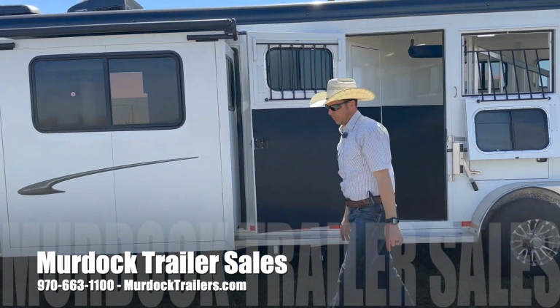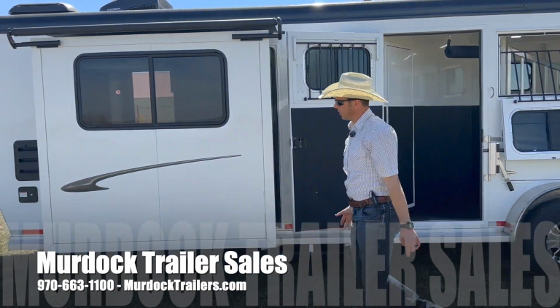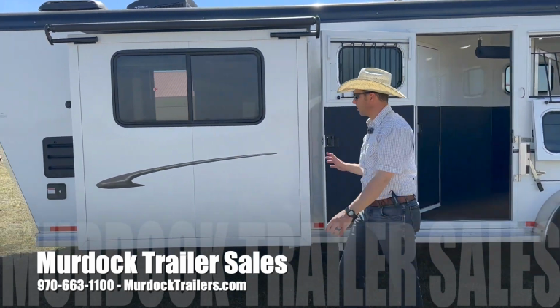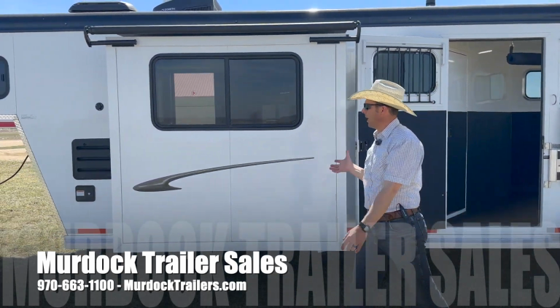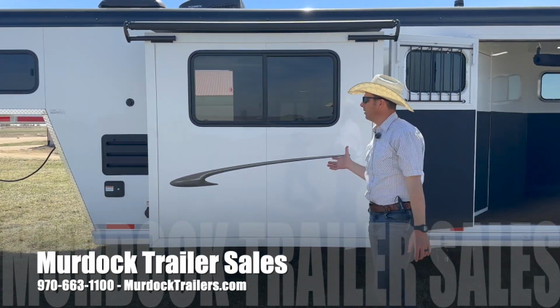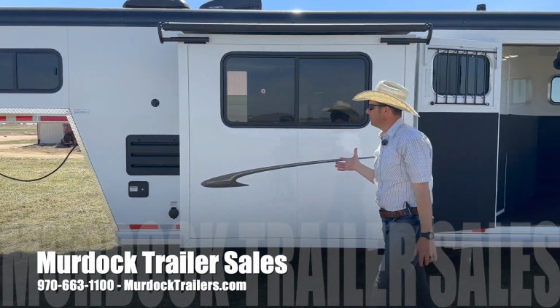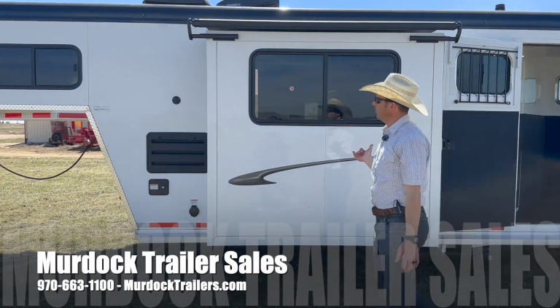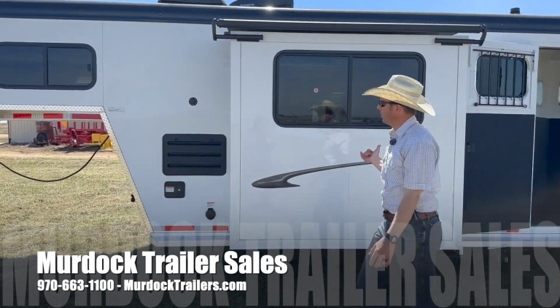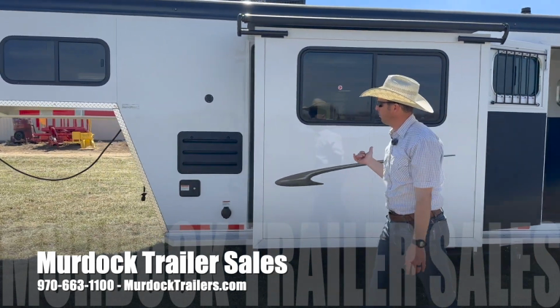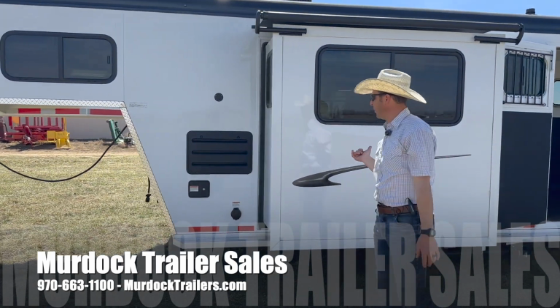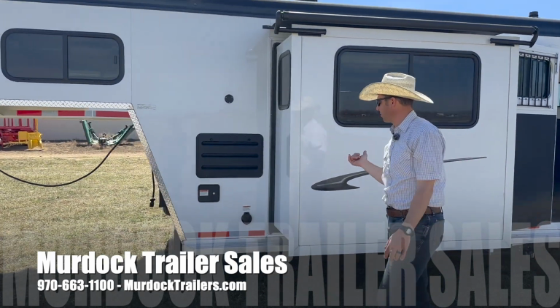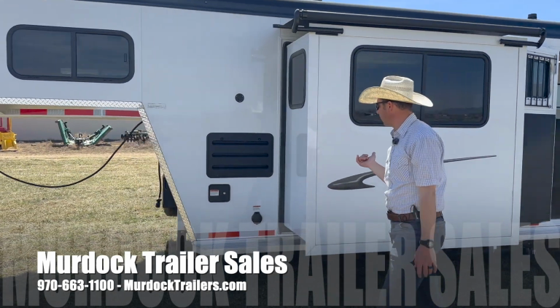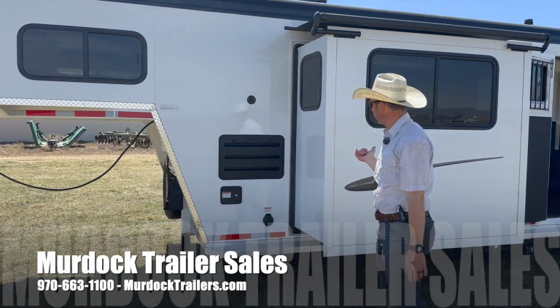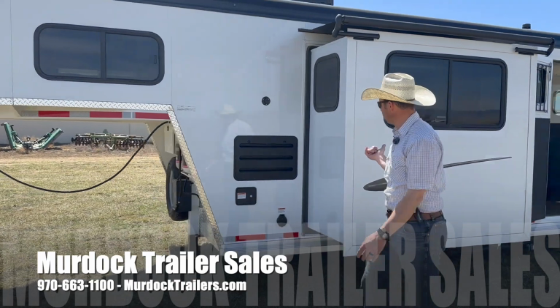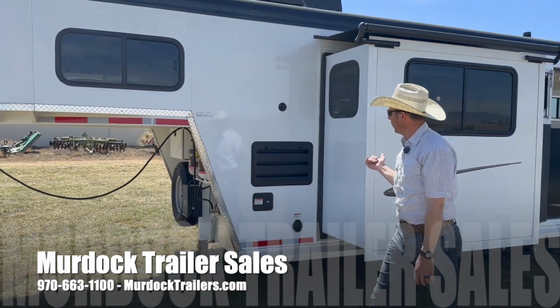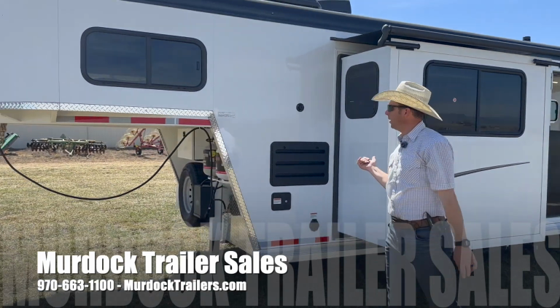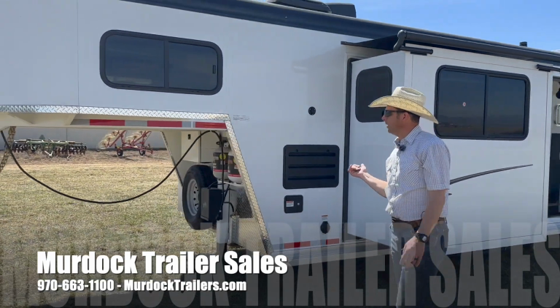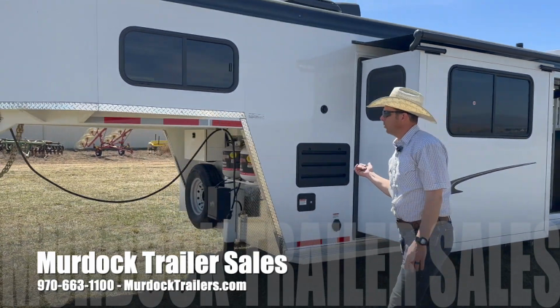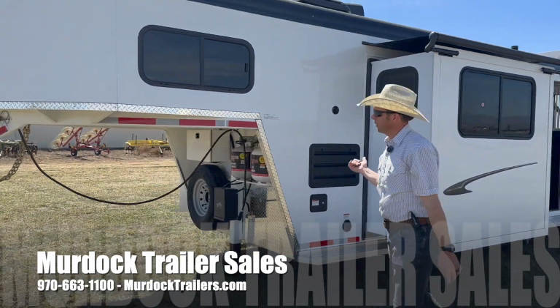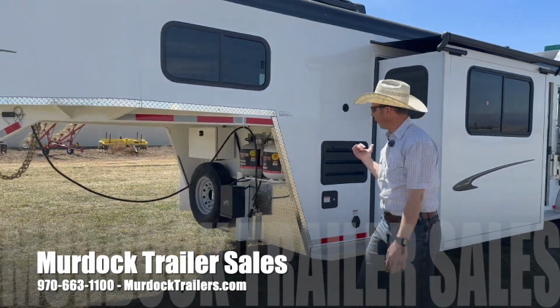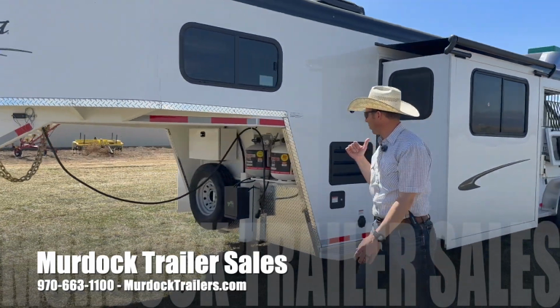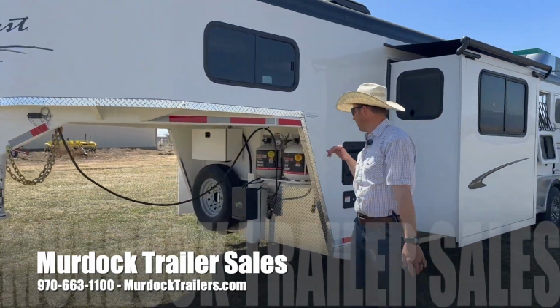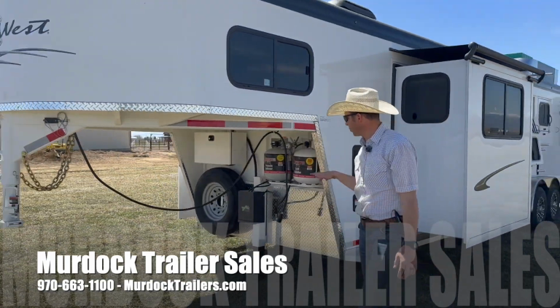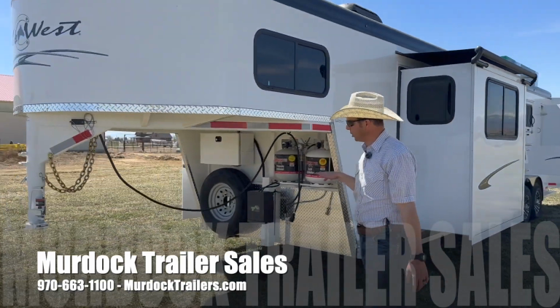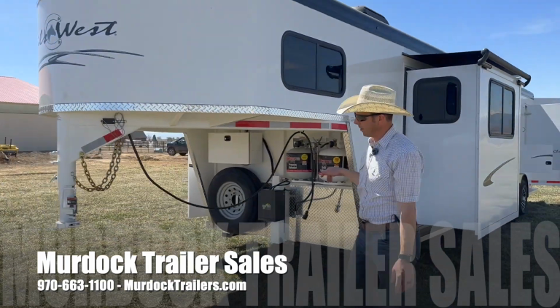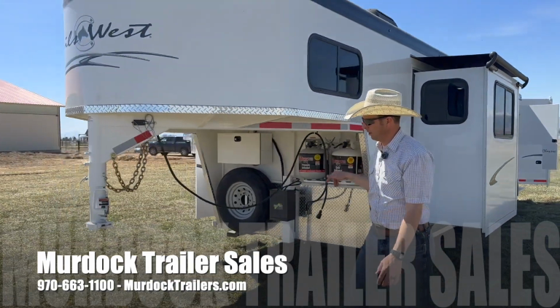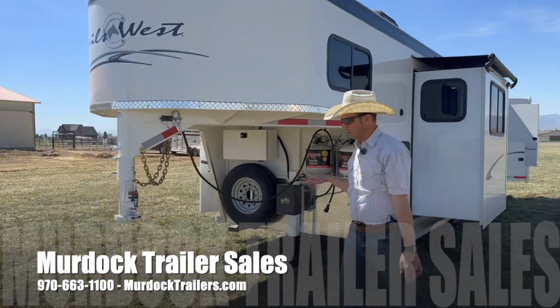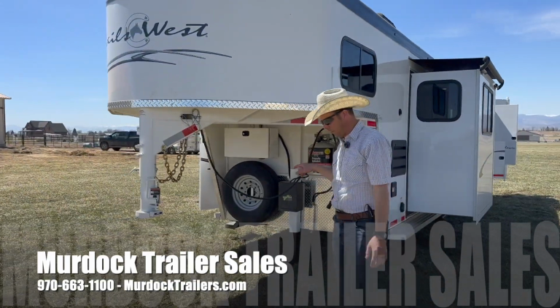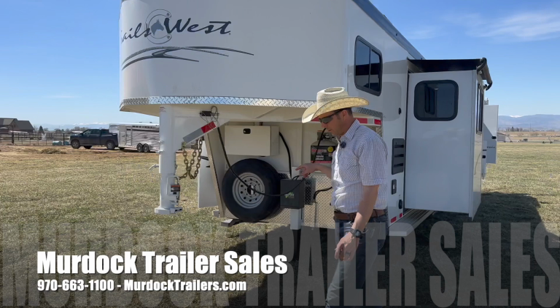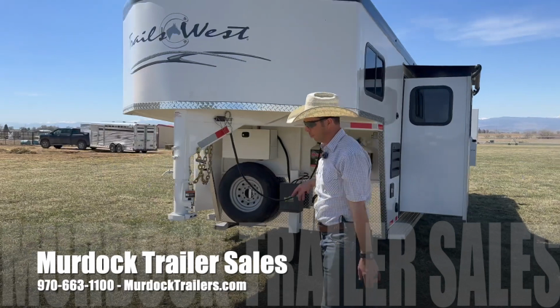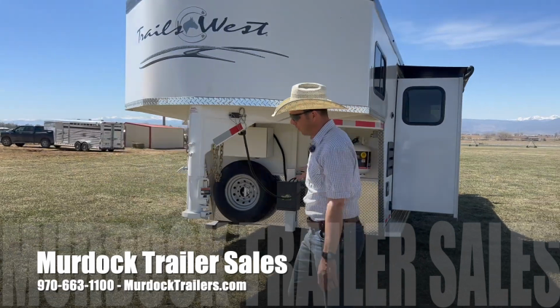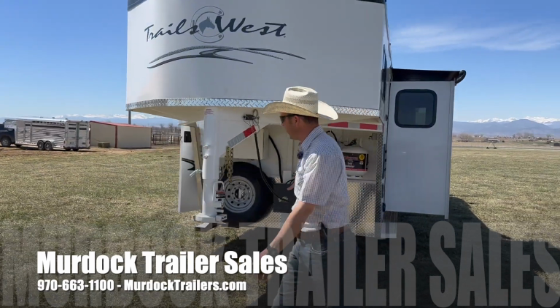You can see the slide-out here on the passenger side of the trailer. As we go around, we're also going to have a hydraulic jack, dual batteries, and dual propane tanks.